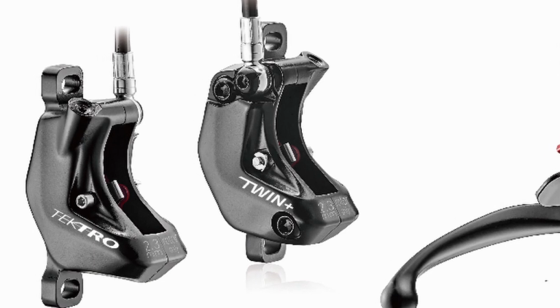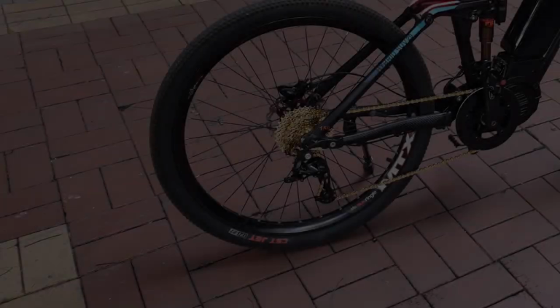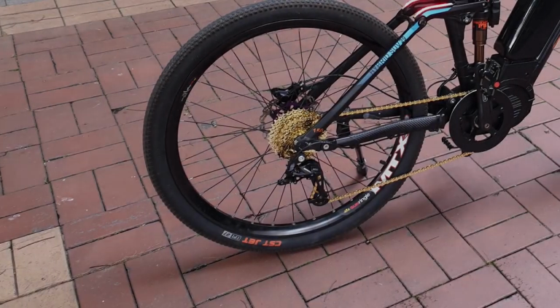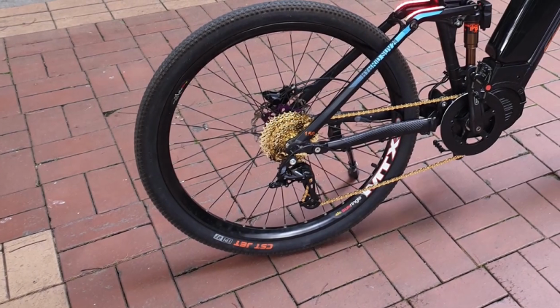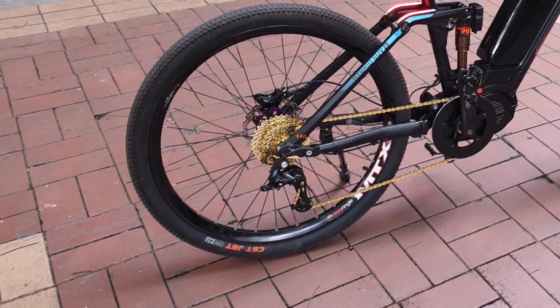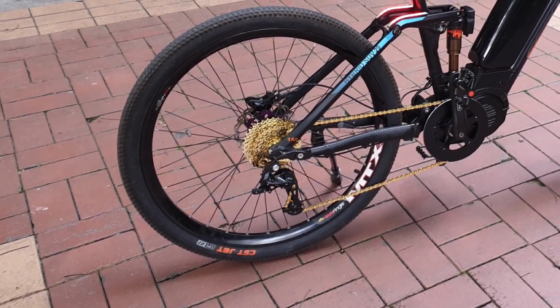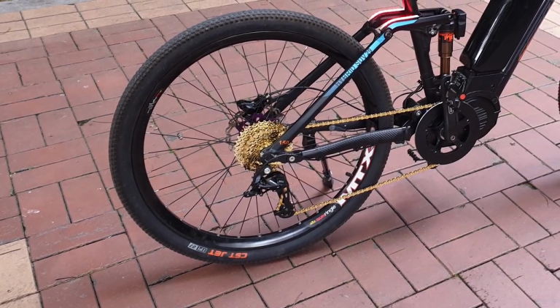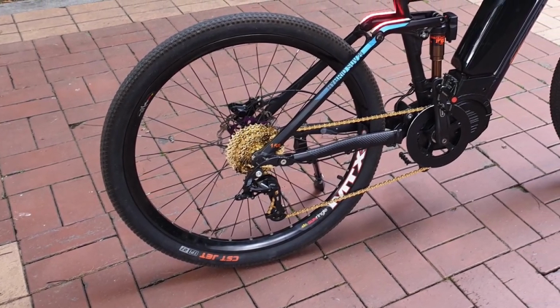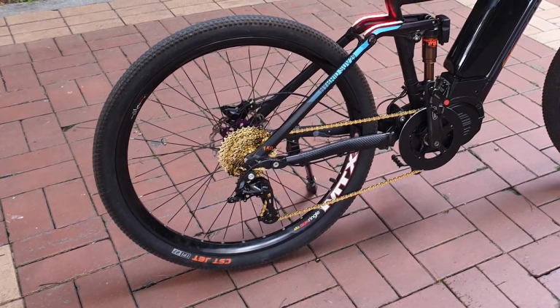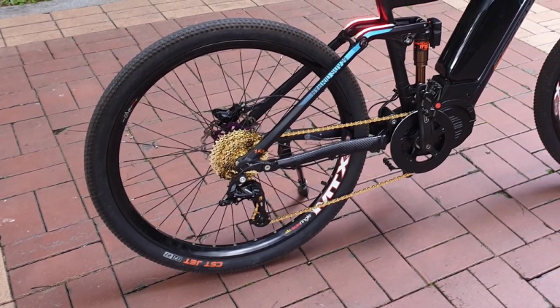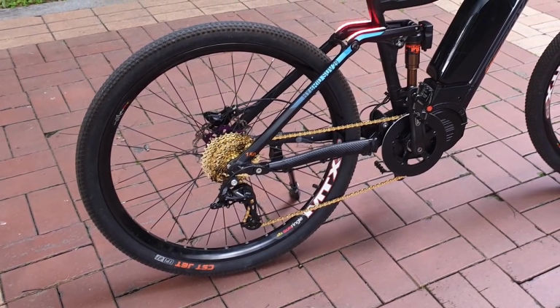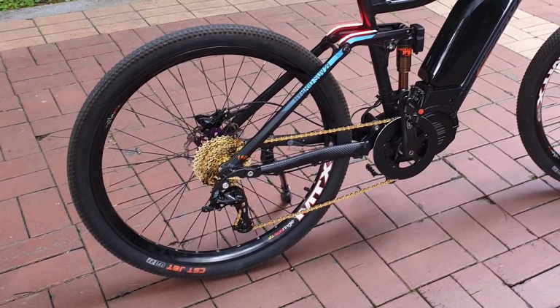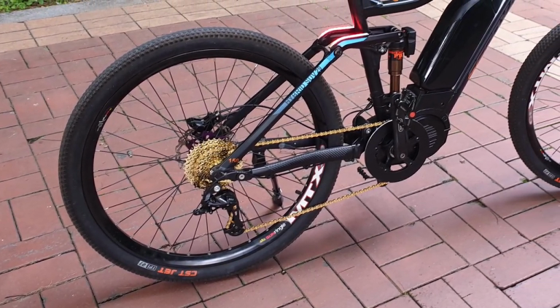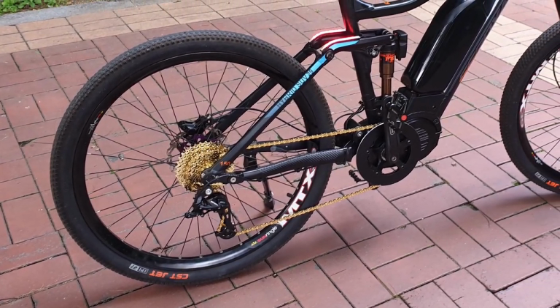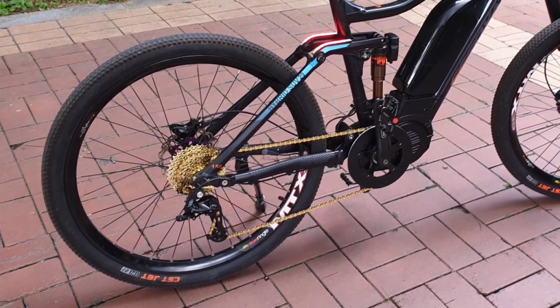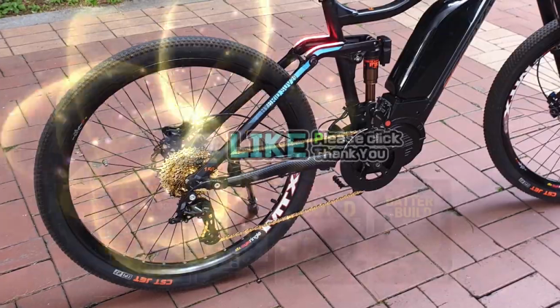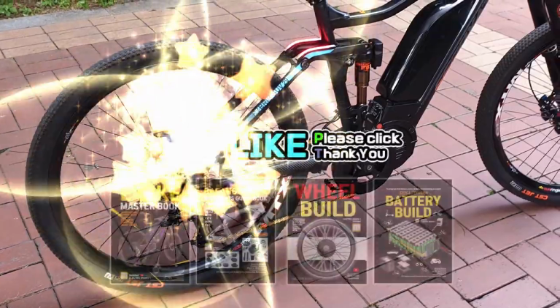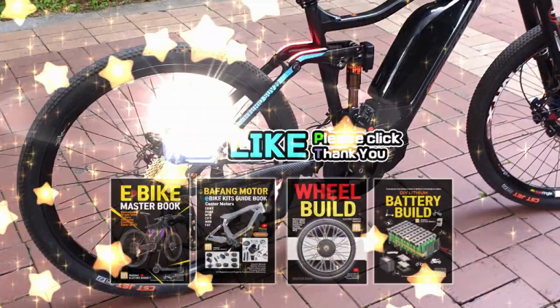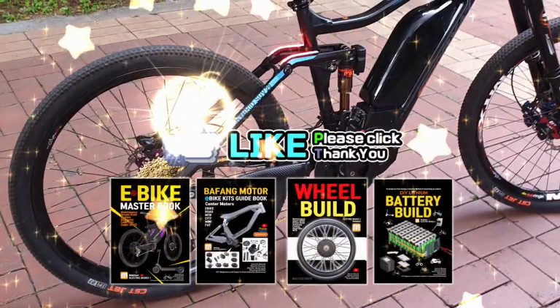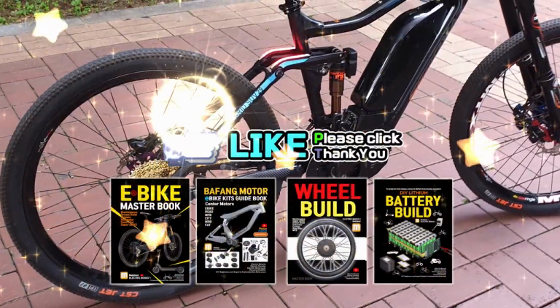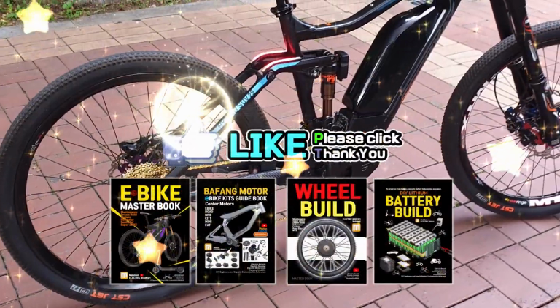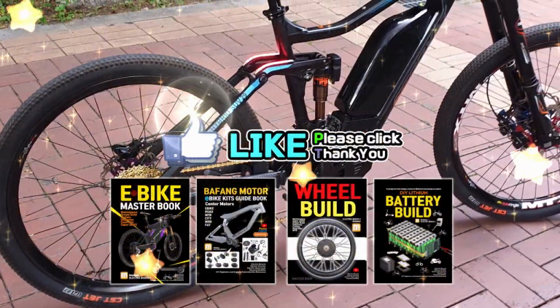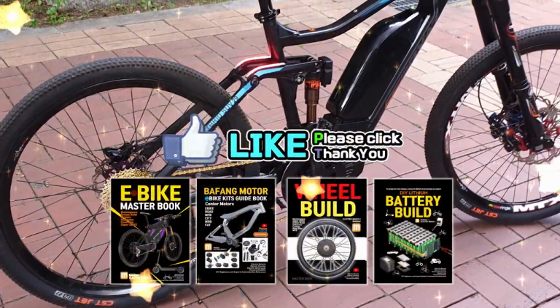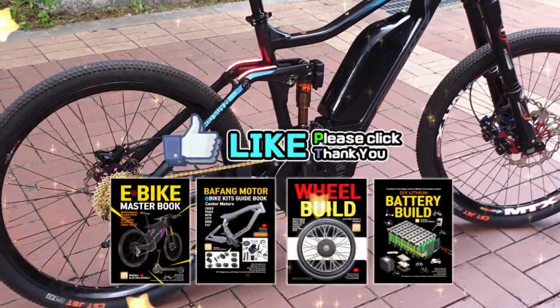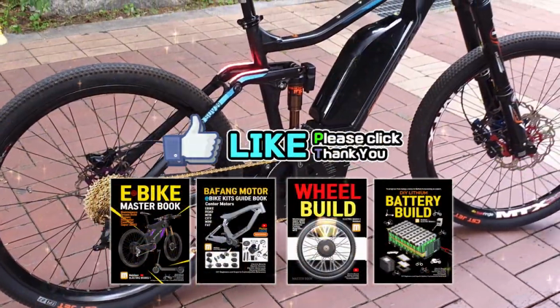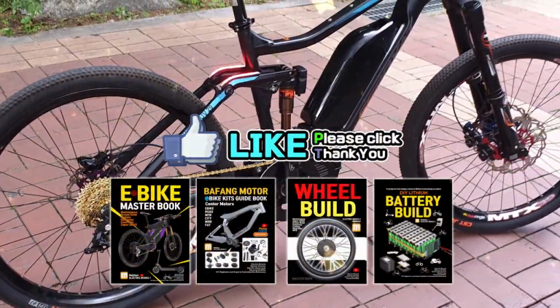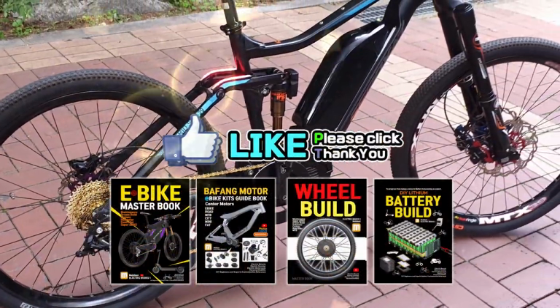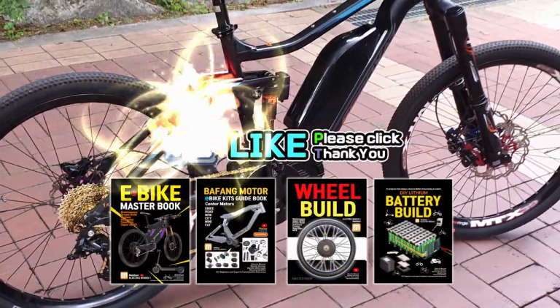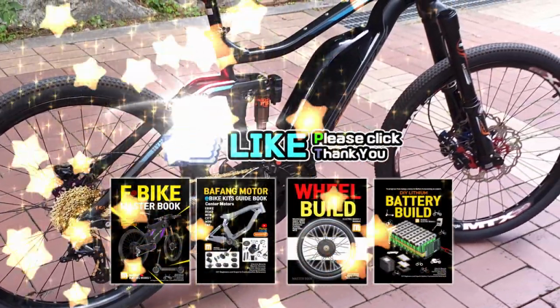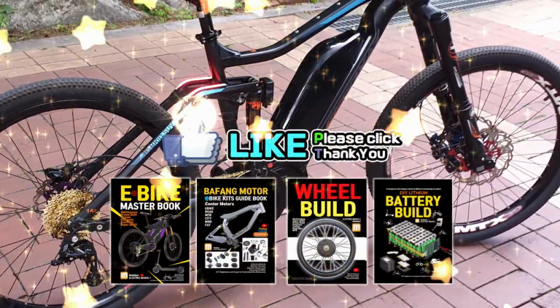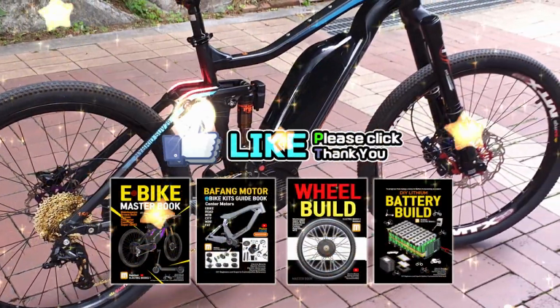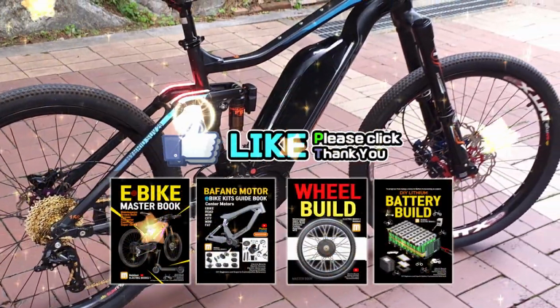Clicking the like and subscribe buttons greatly helps in producing videos. This was Dr. Rode from the Electric Bike Books. Thank you for watching.